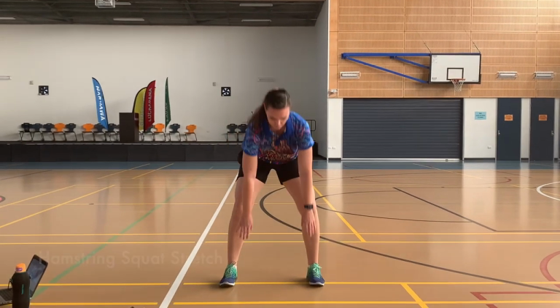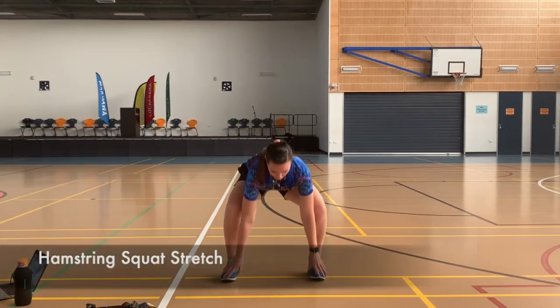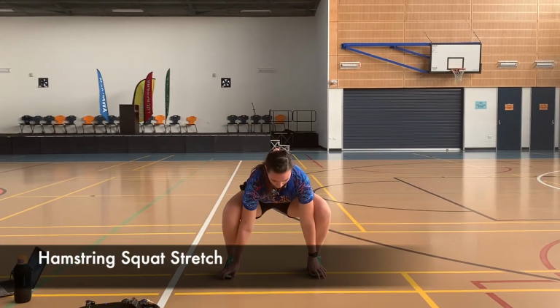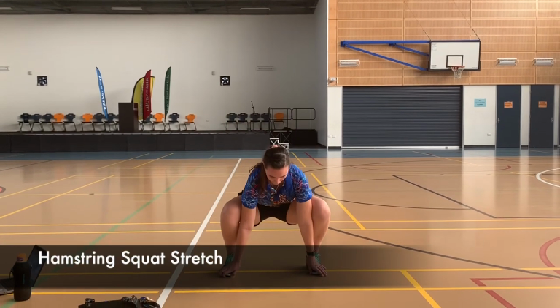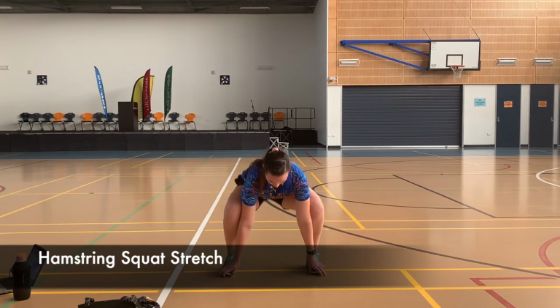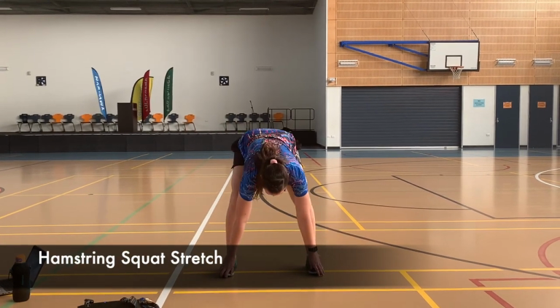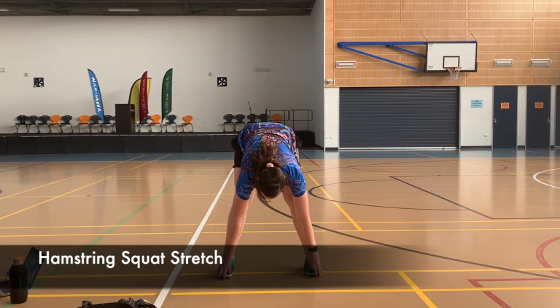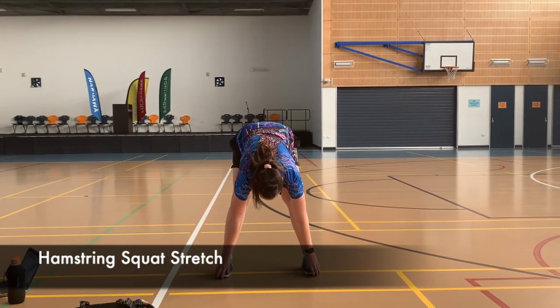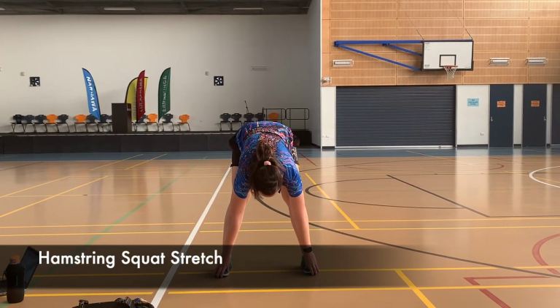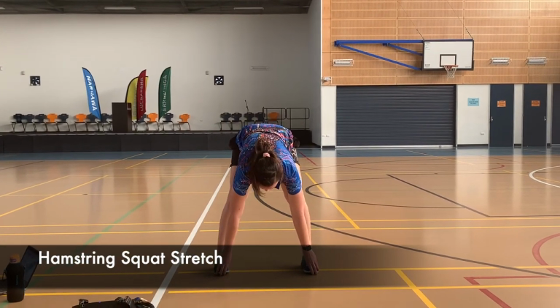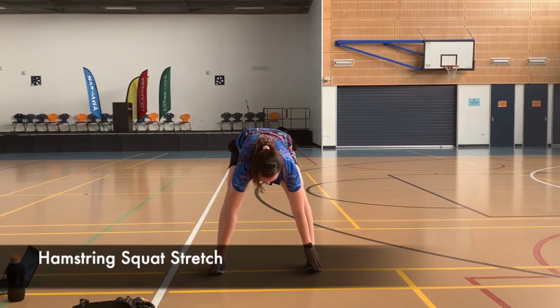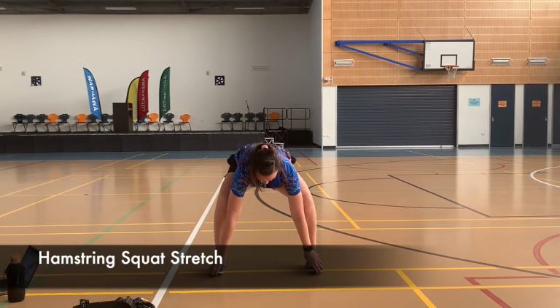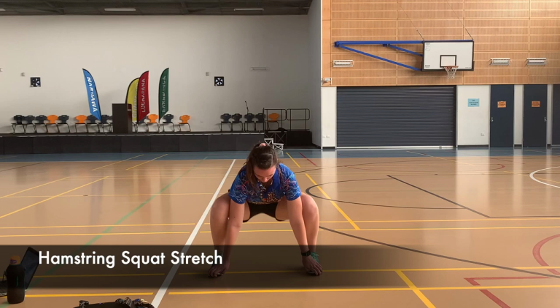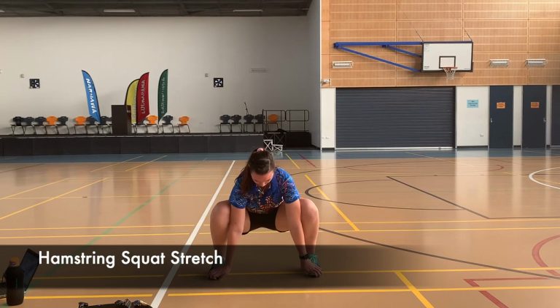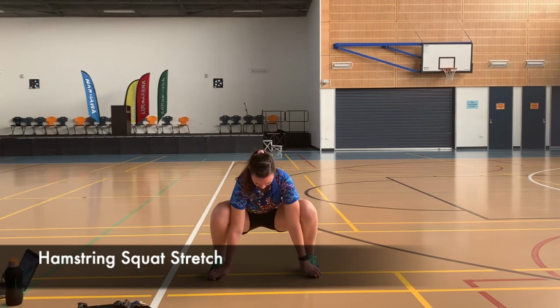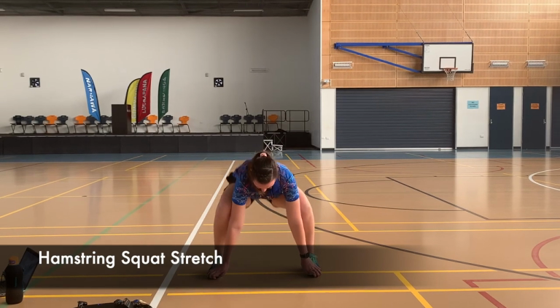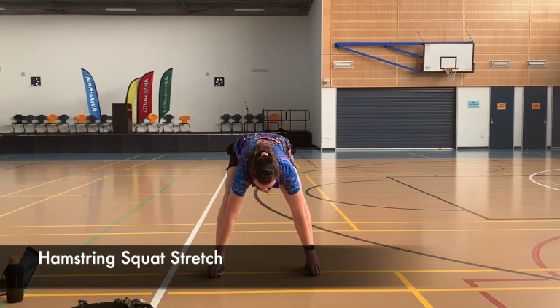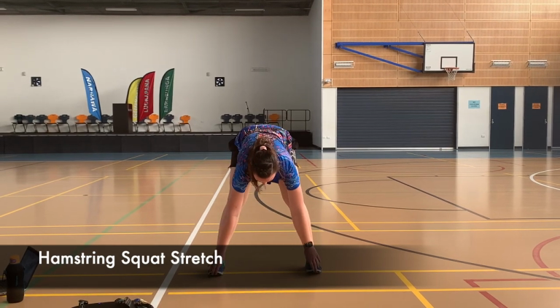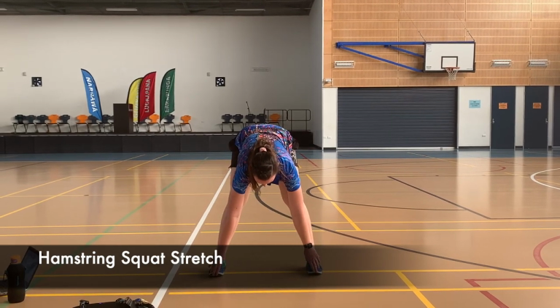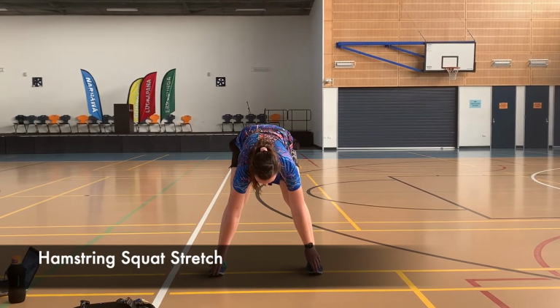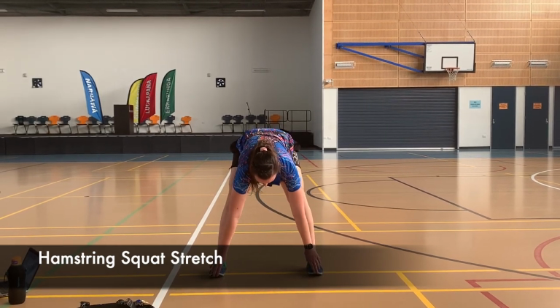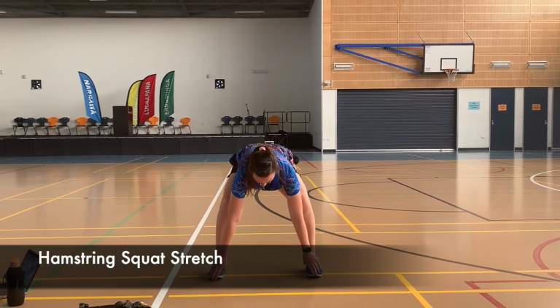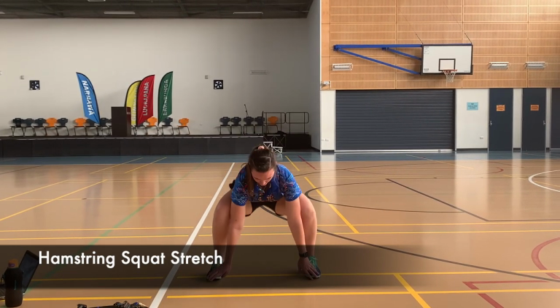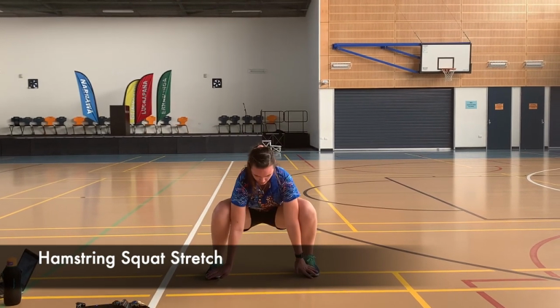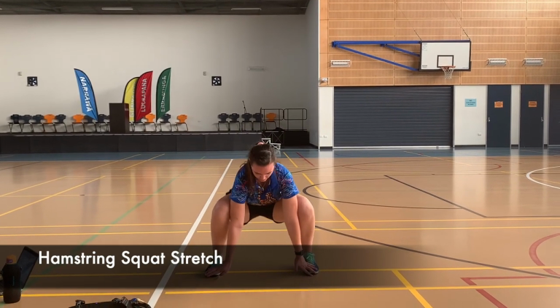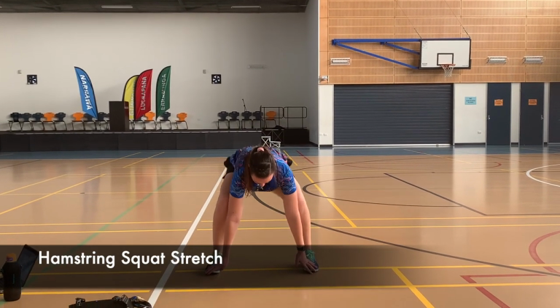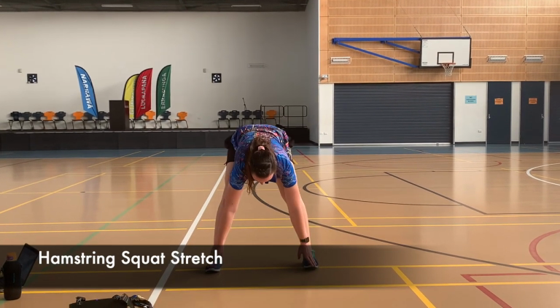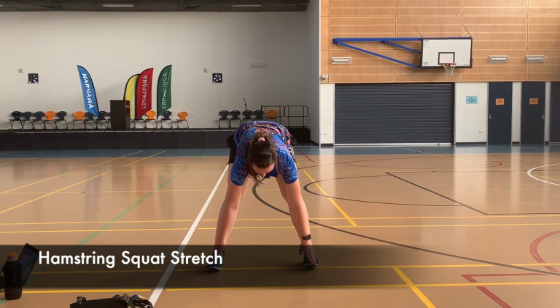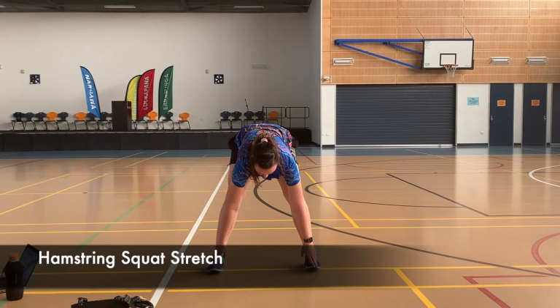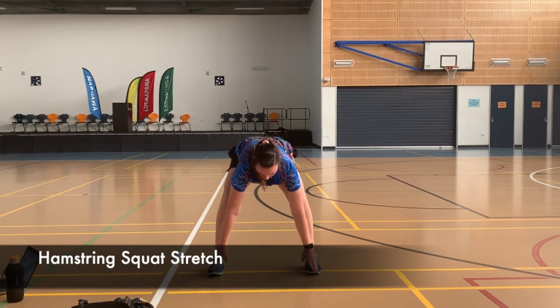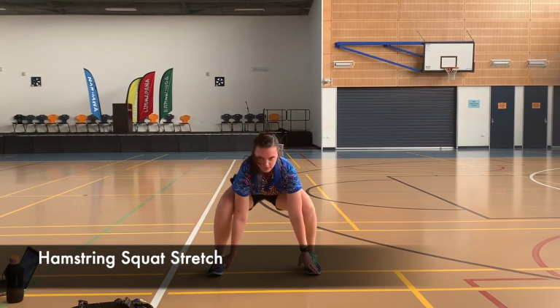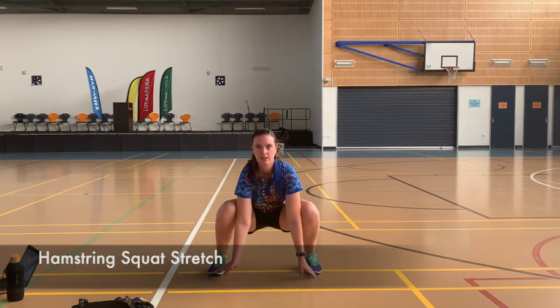Next is our hamstring squat stretch. If you can't touch your toes that's fine — just grab onto your legs wherever is comfortable. Squat down with your elbows inside your knees, then back up.